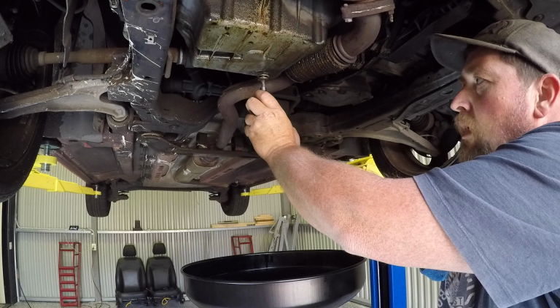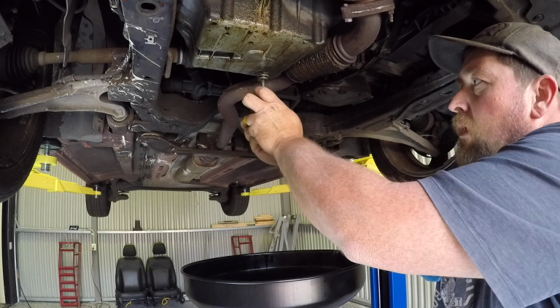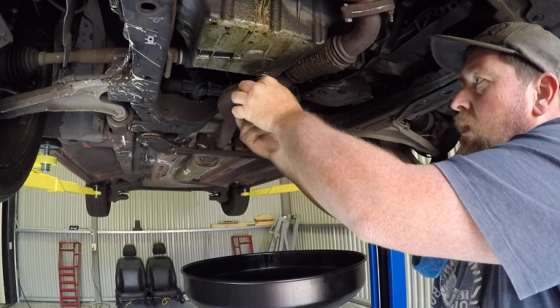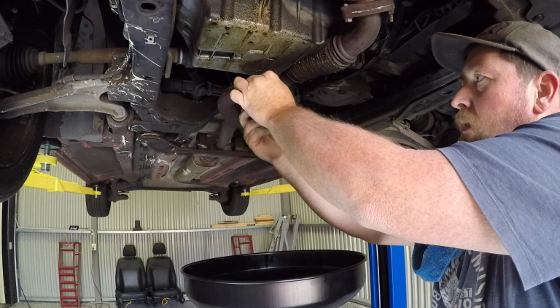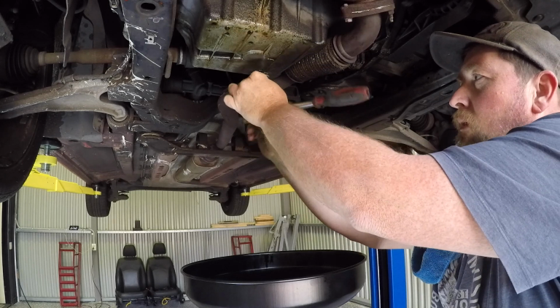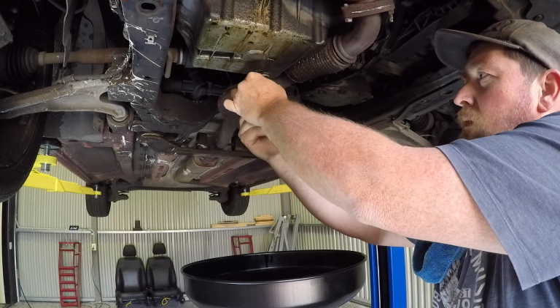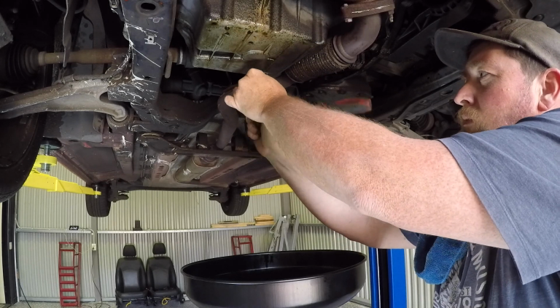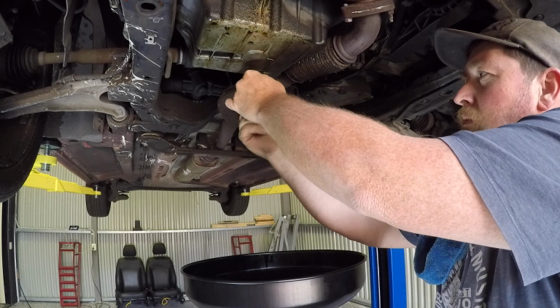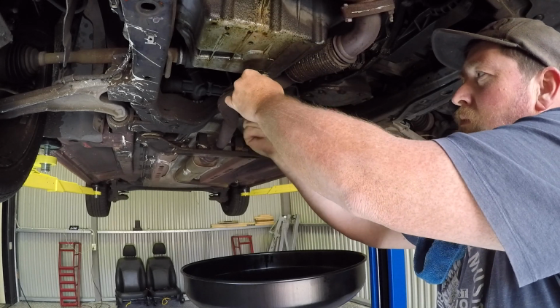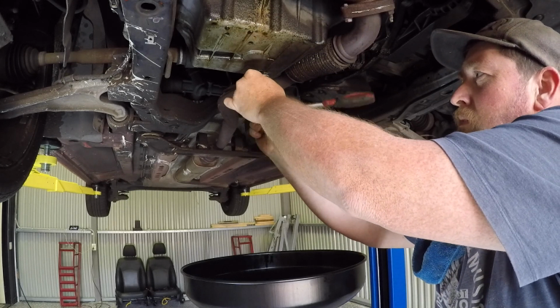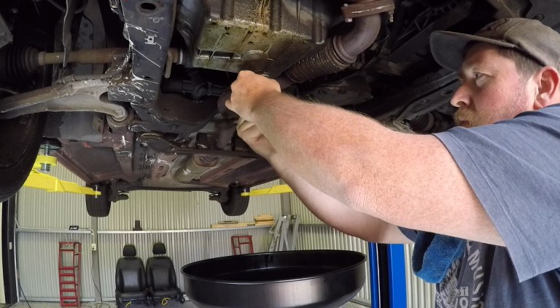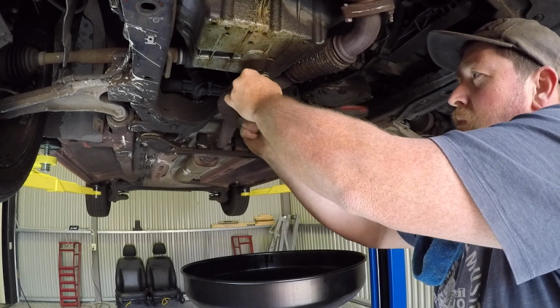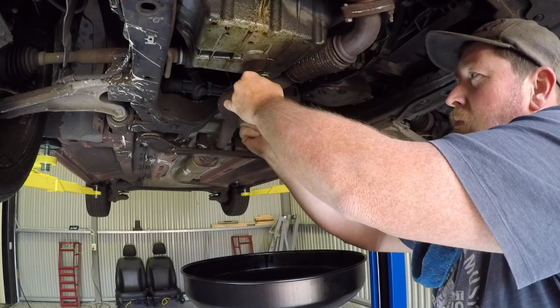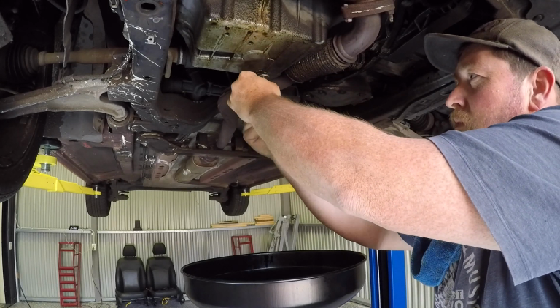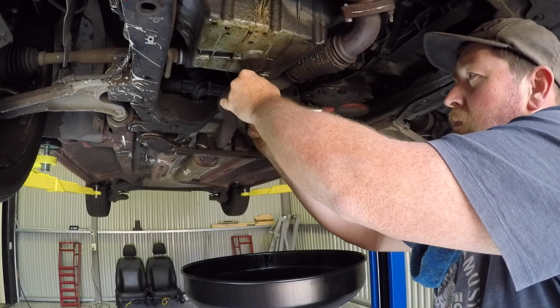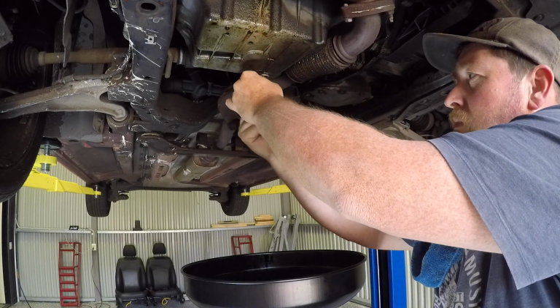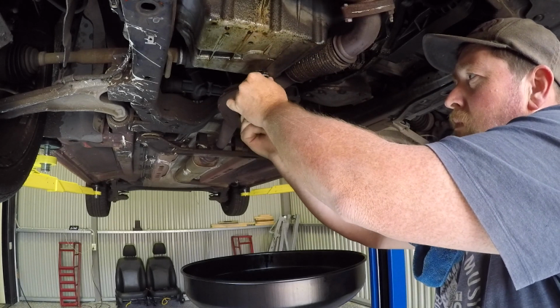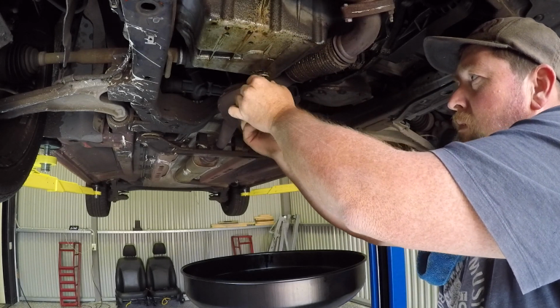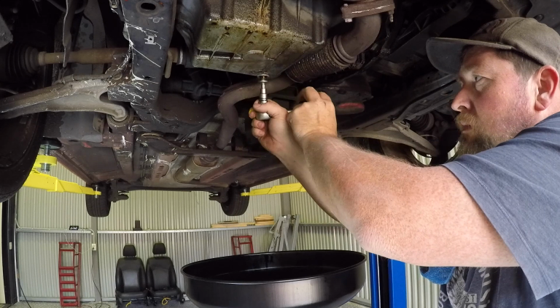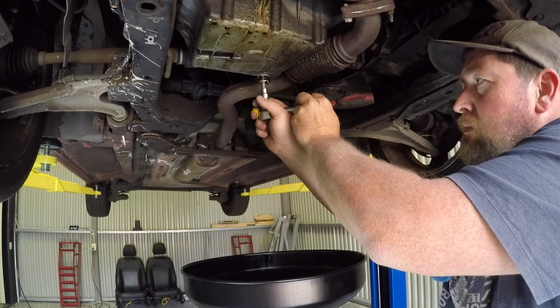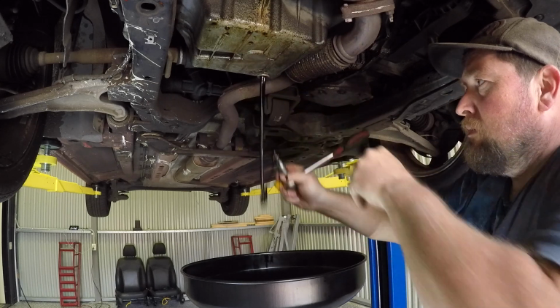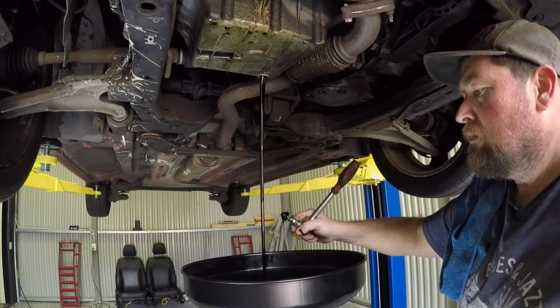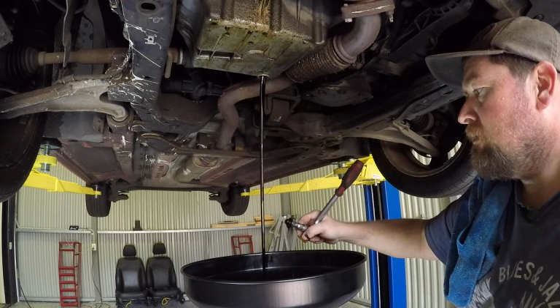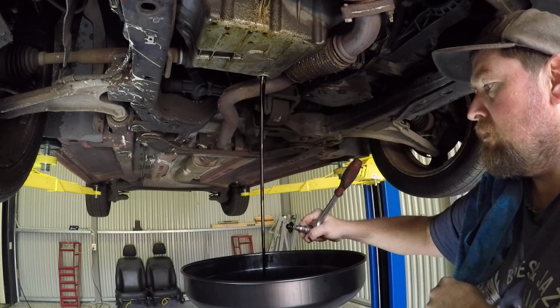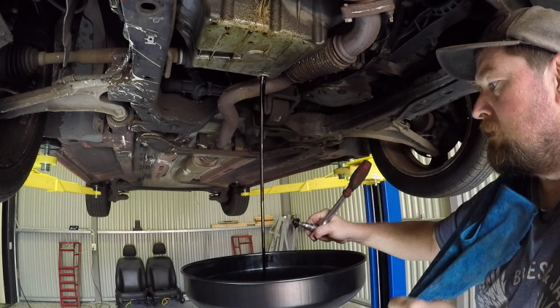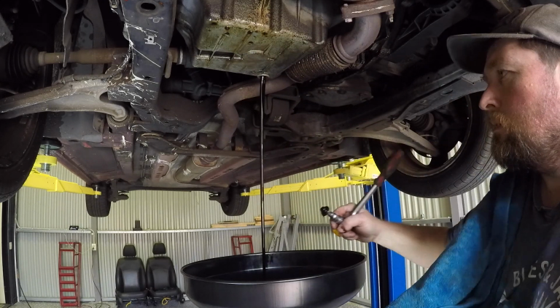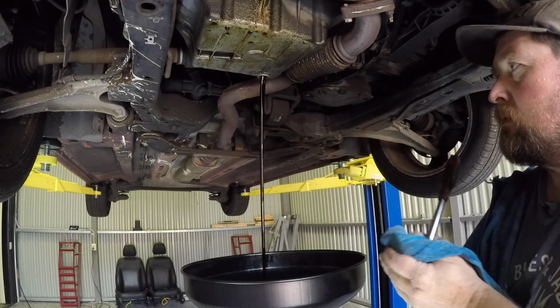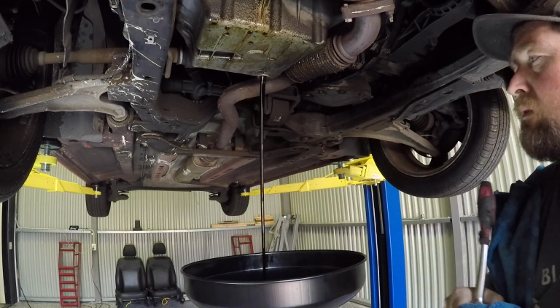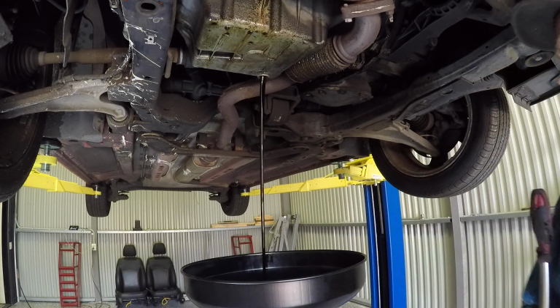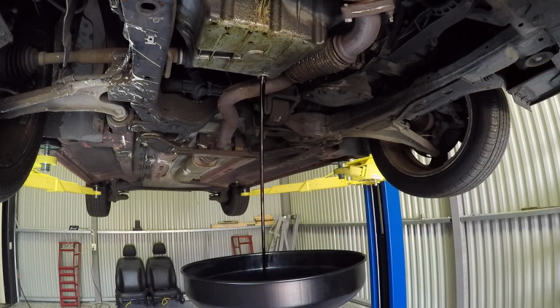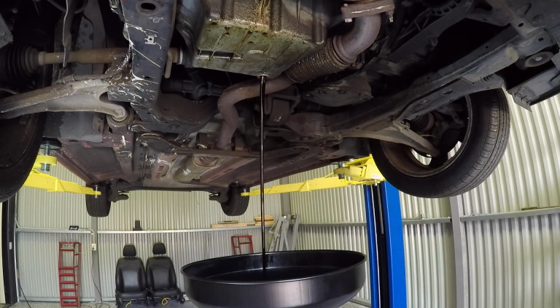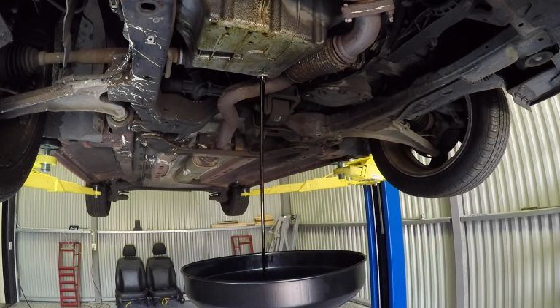Hey people, this is a 2012 Holden Cruze. I'm about to remove the engine and the gearbox assembly, and I'm going to lift this up through the engine bay.